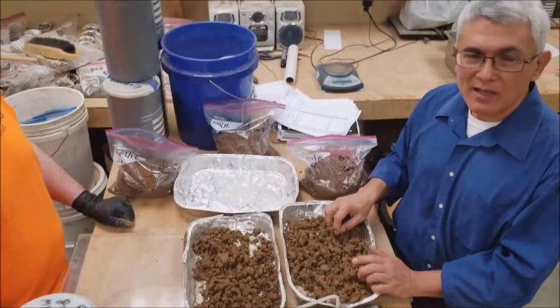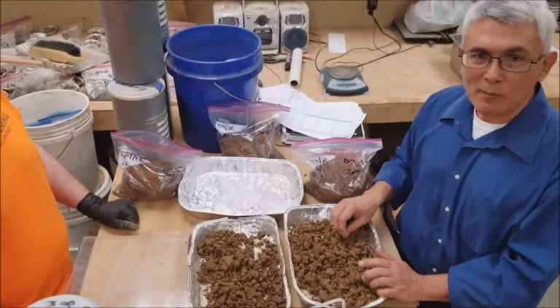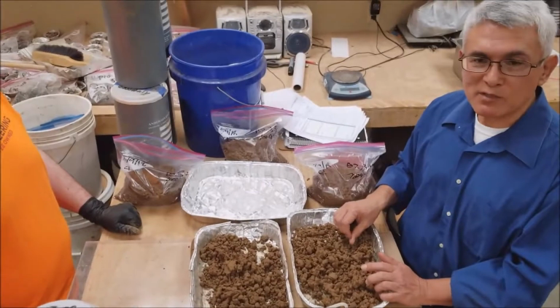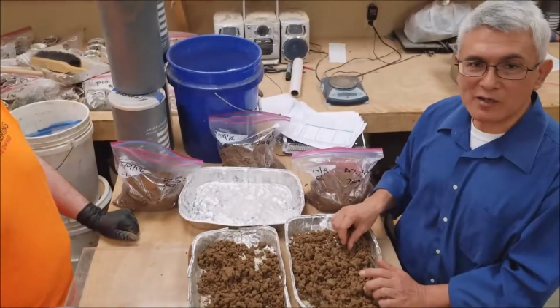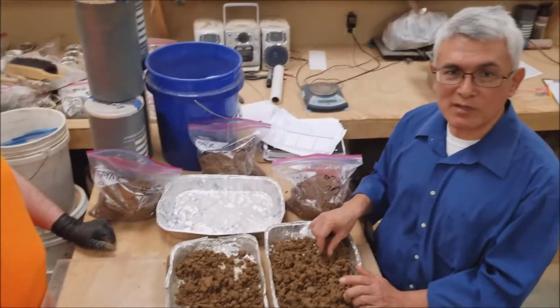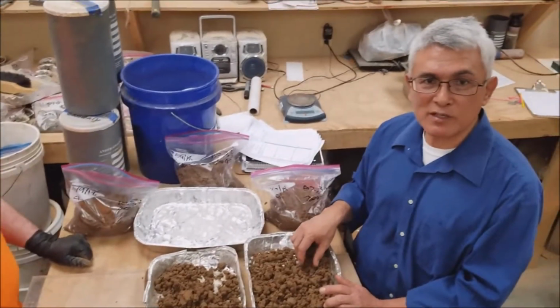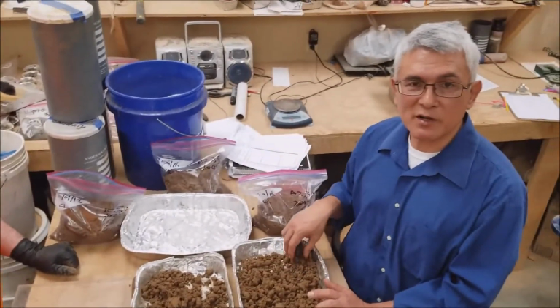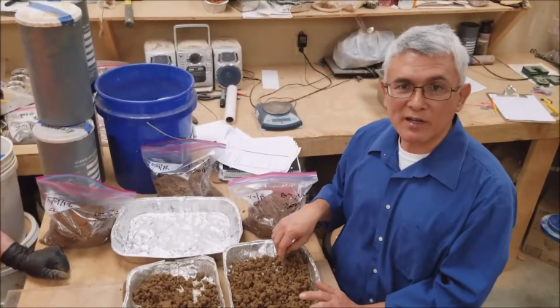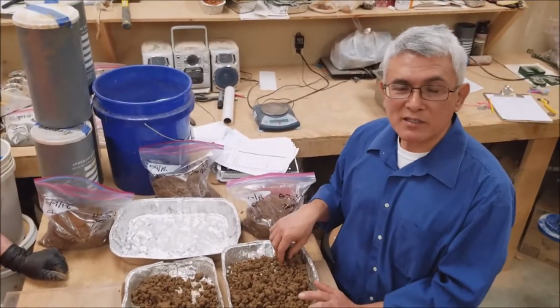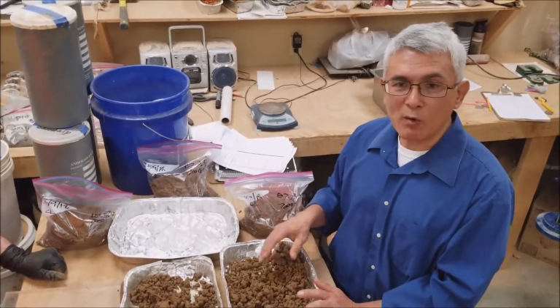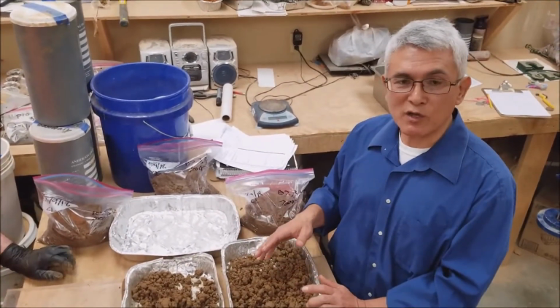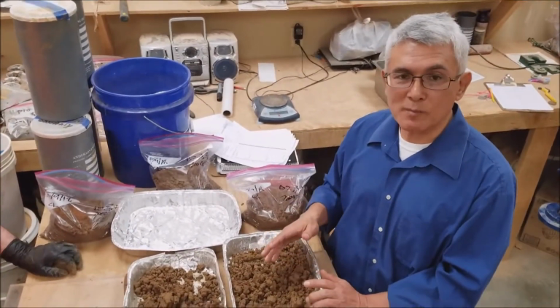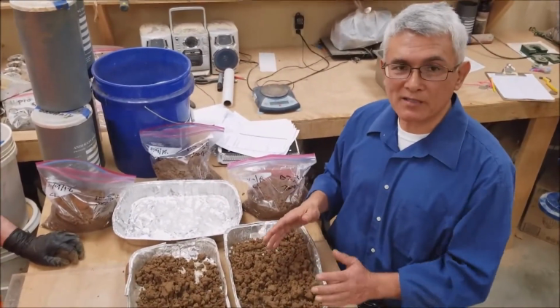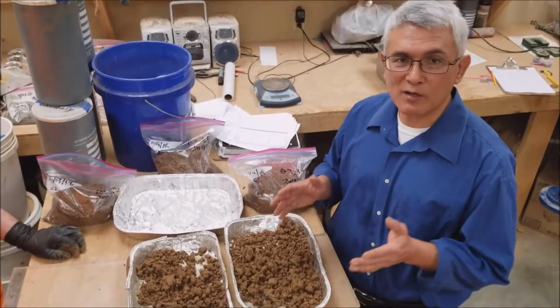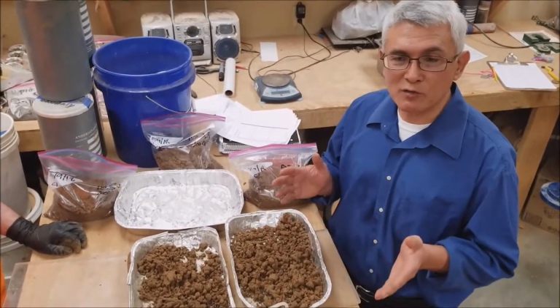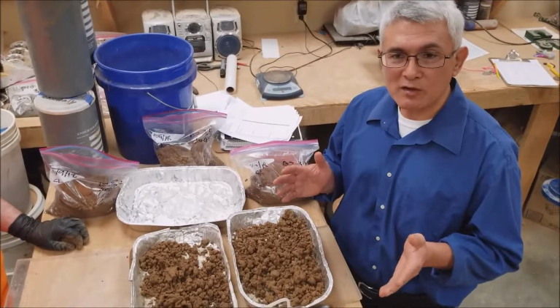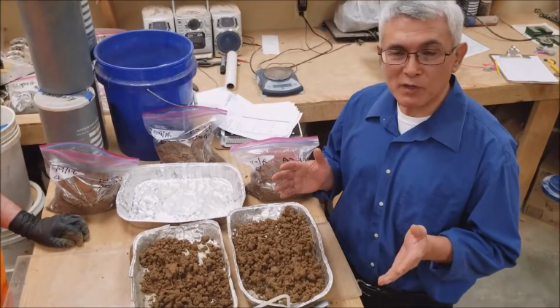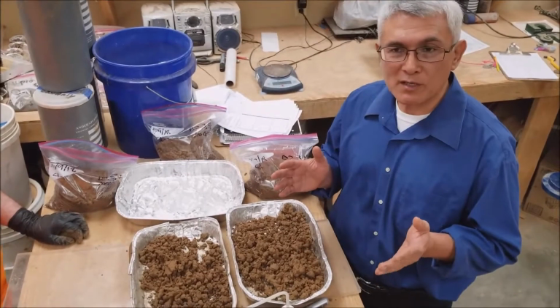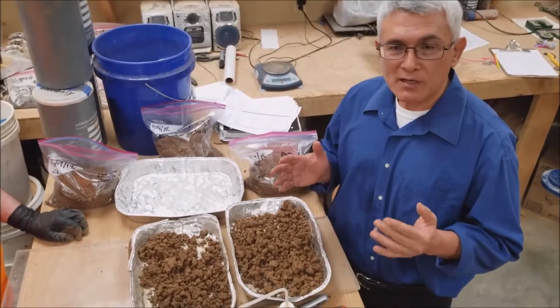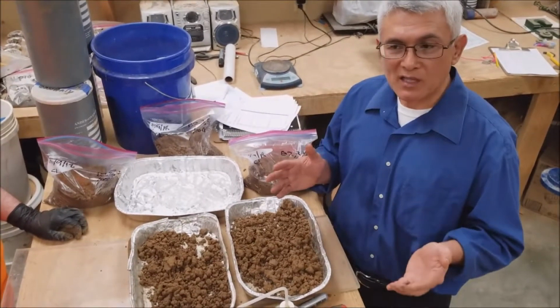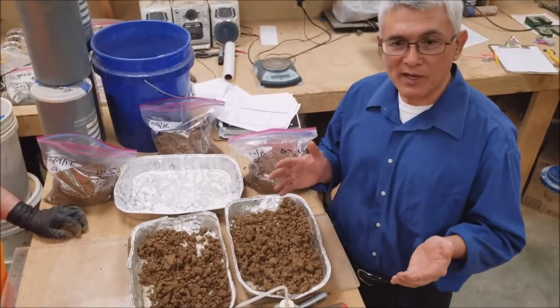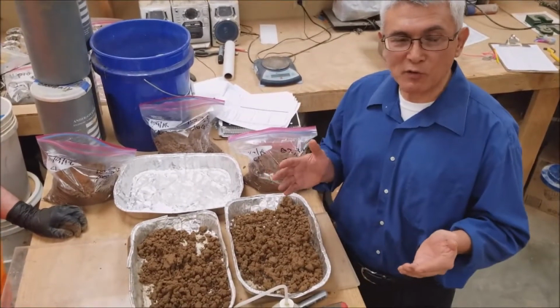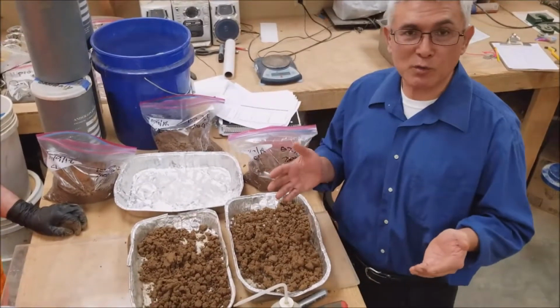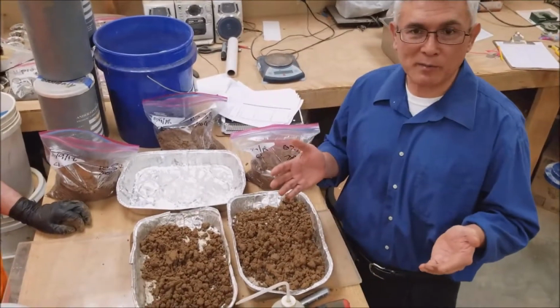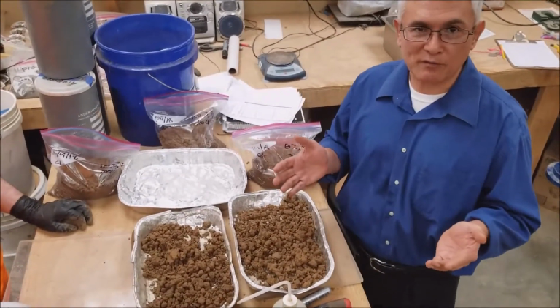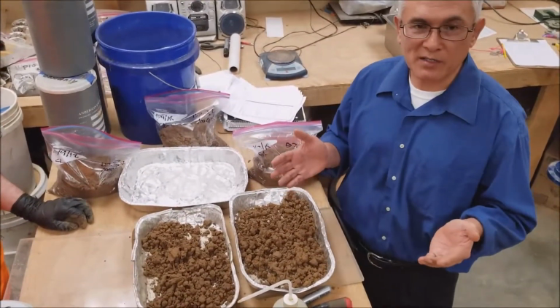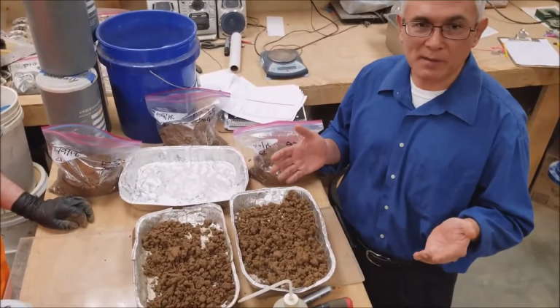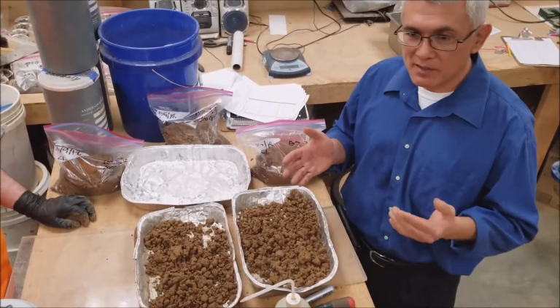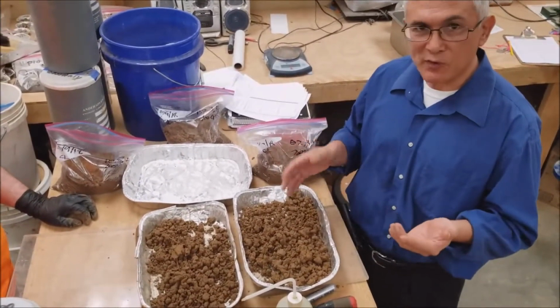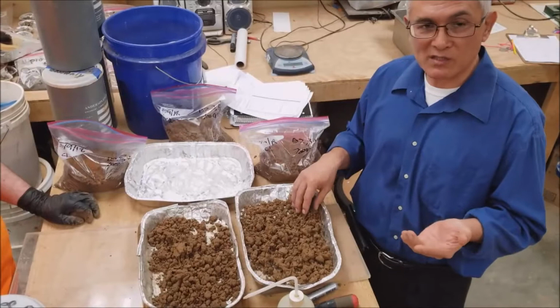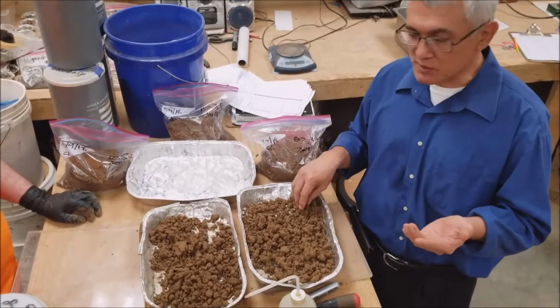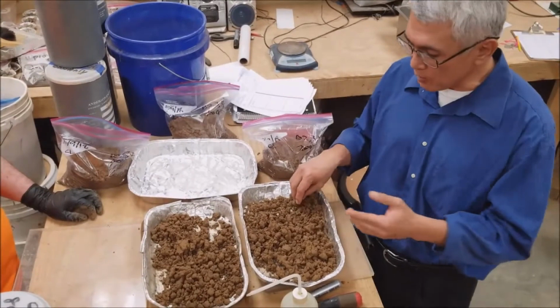Hello, my name is John Snyder. I'm with Anderson Engineering. Today we're going to talk about how to do field classification using the visual manual method for ASTM — field classification in the Army.